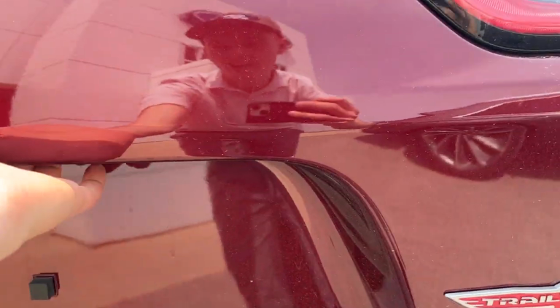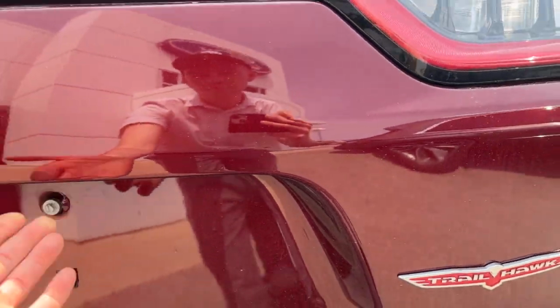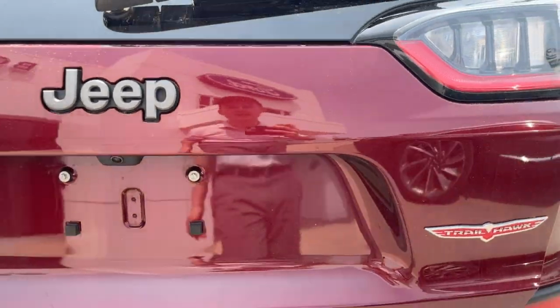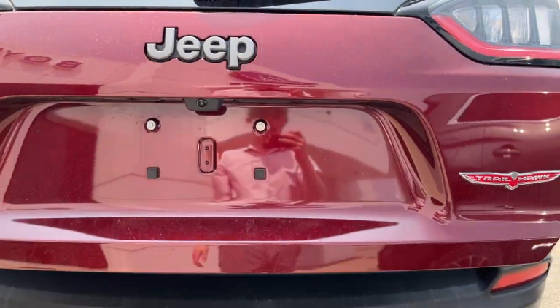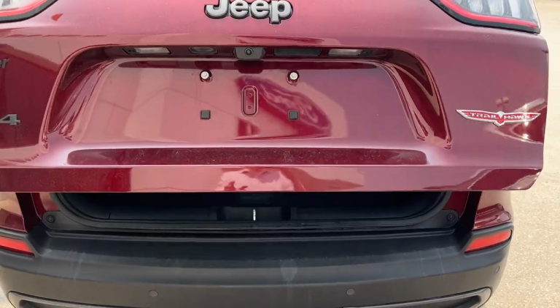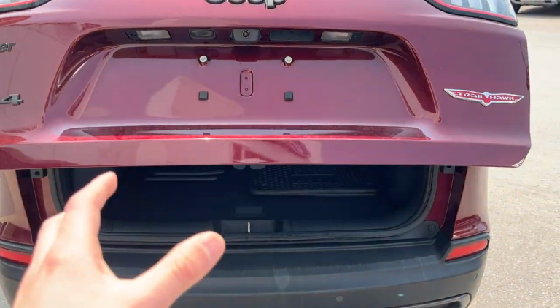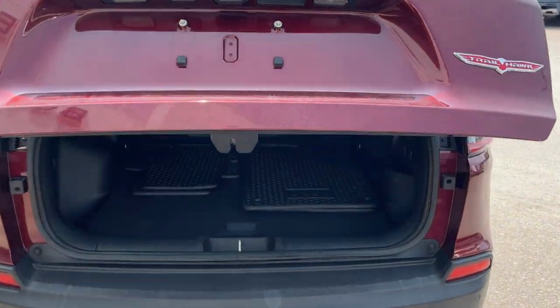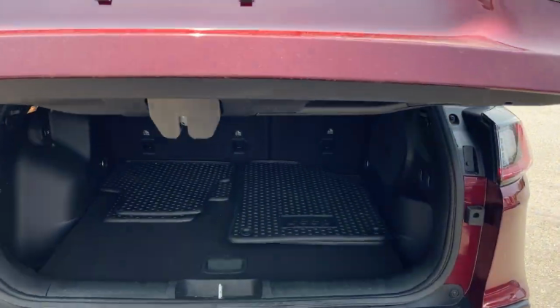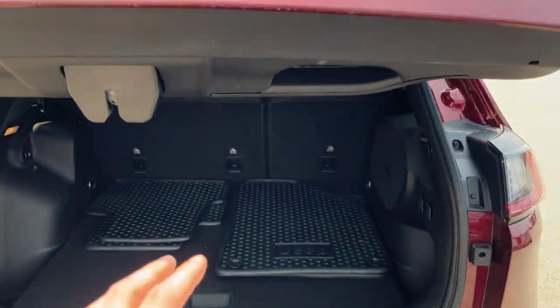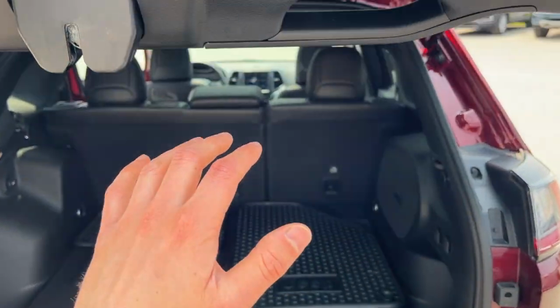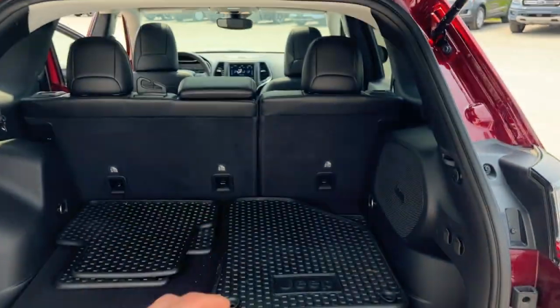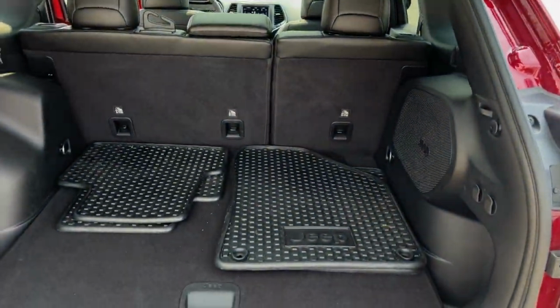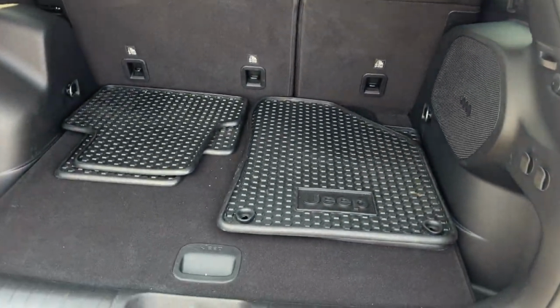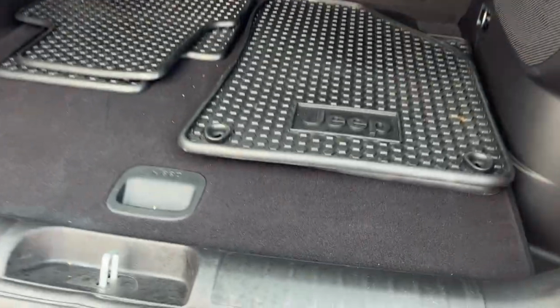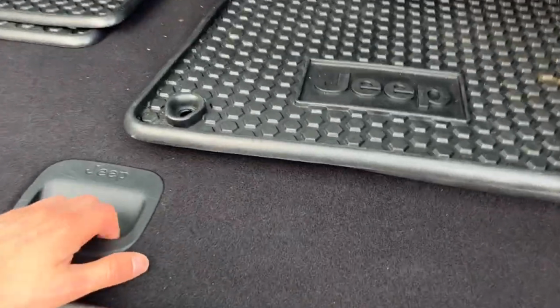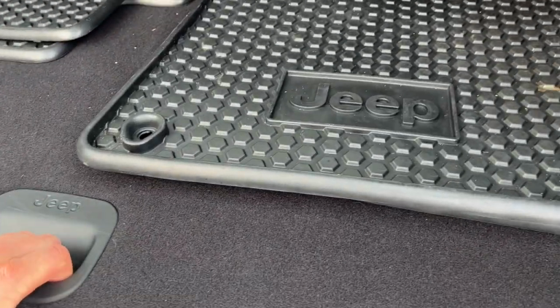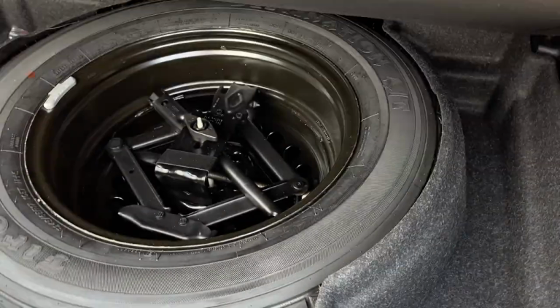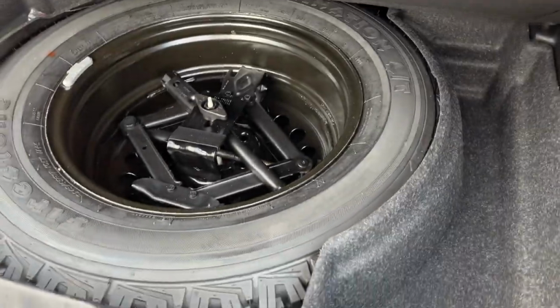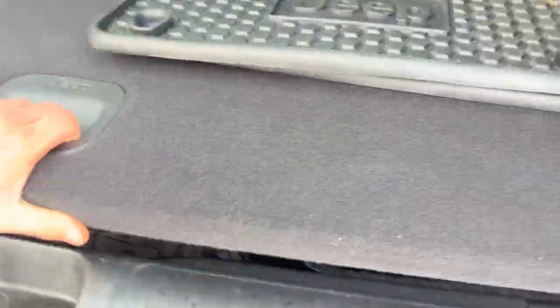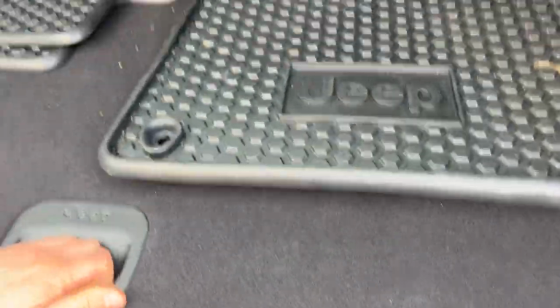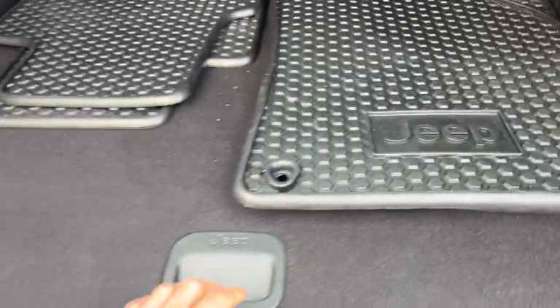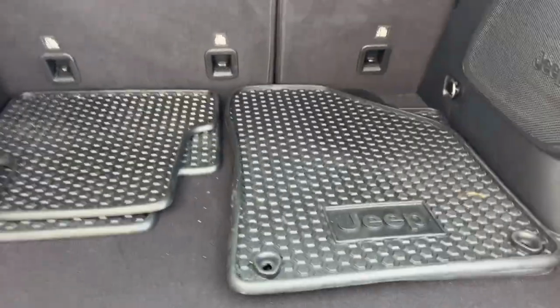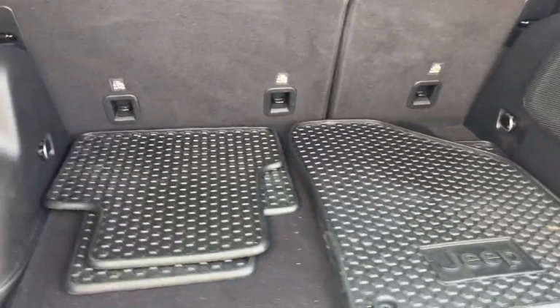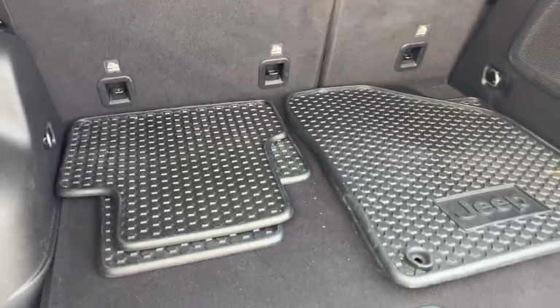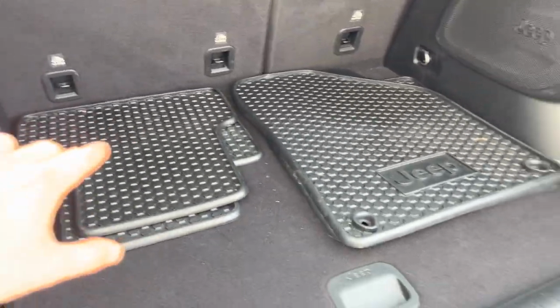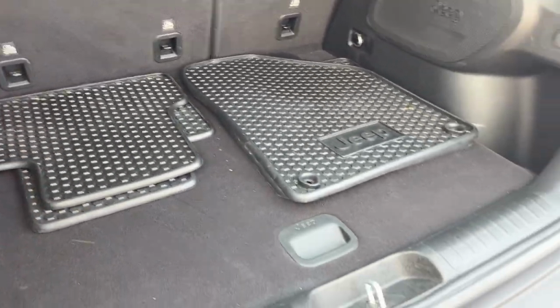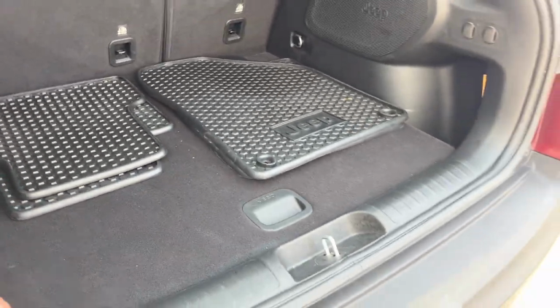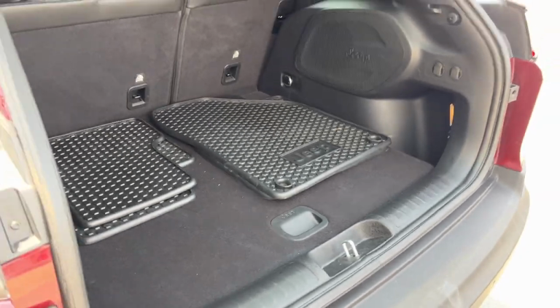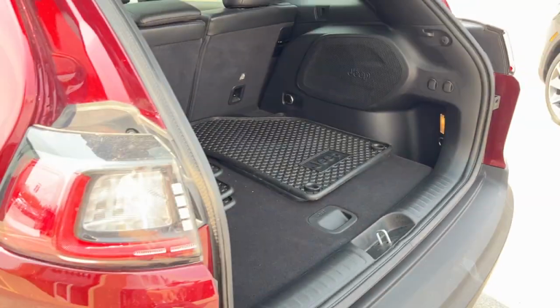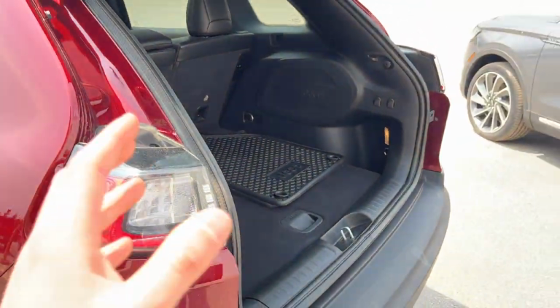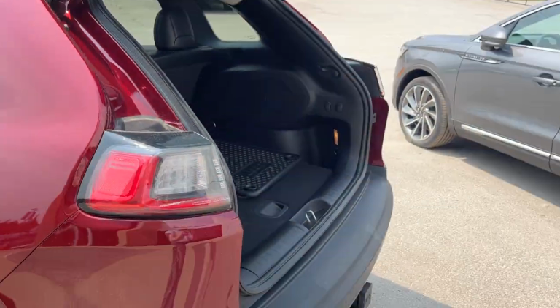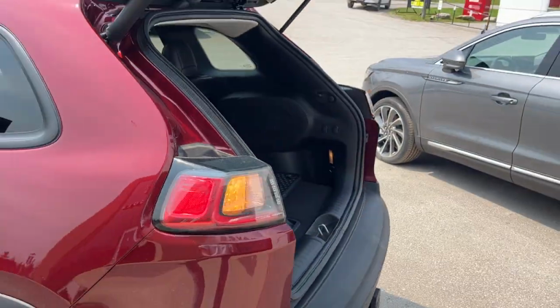Popping the tailgate, you get plenty of space in the back, and those seats do fold down to give you even more space. Underneath, you have your spare tire as well. This one does have all-weather floor liners — I'll show you those in a second — and it is a power liftgate as well.